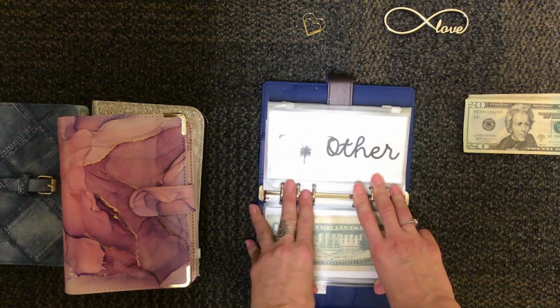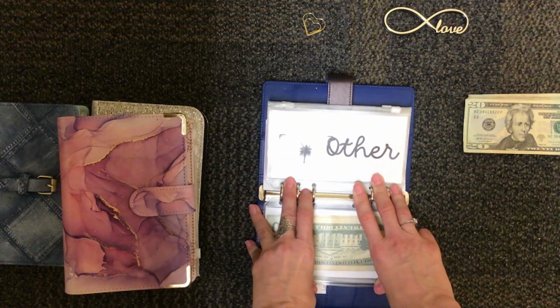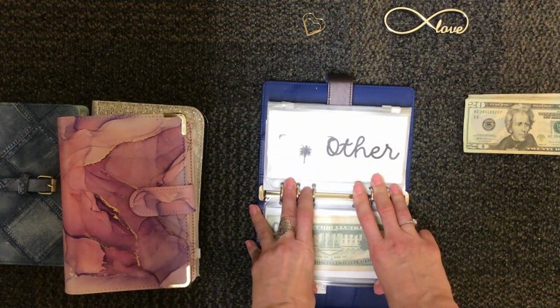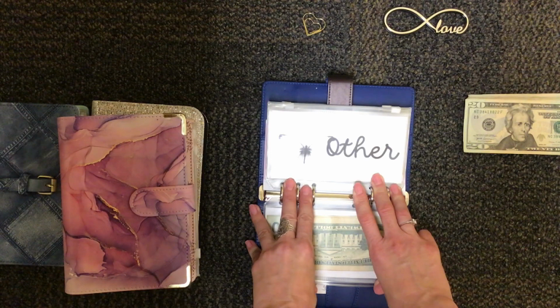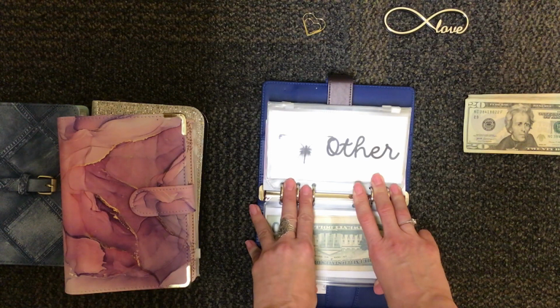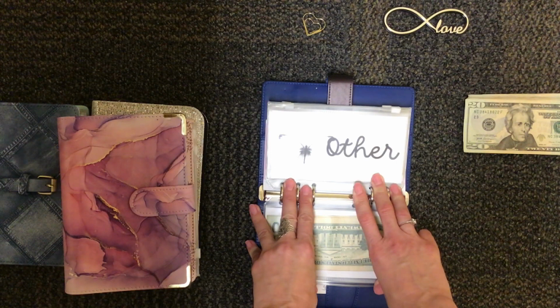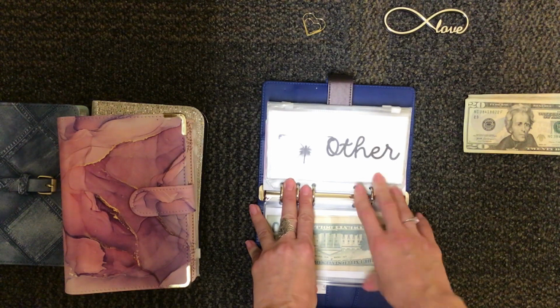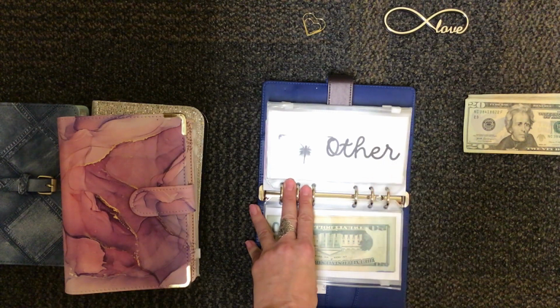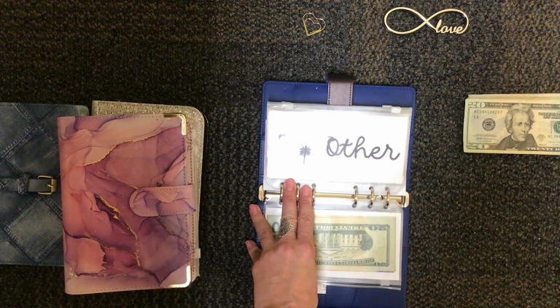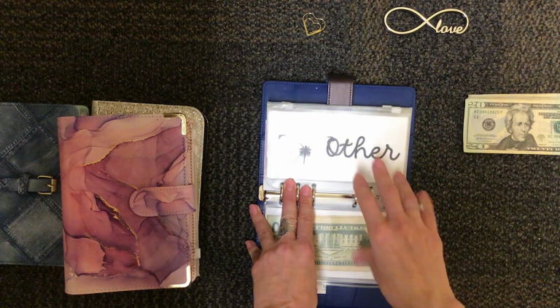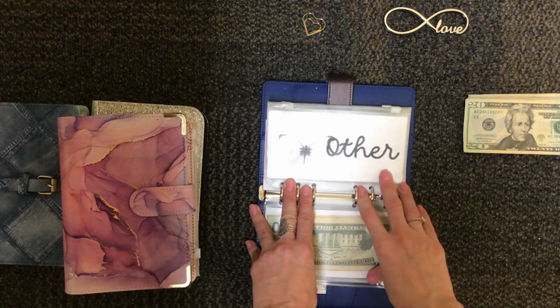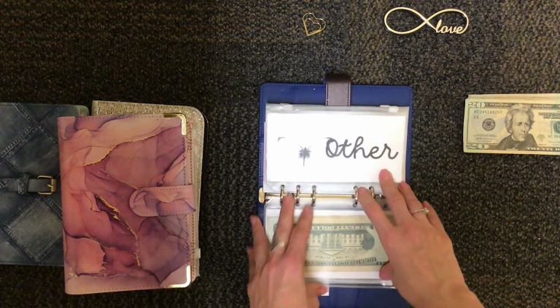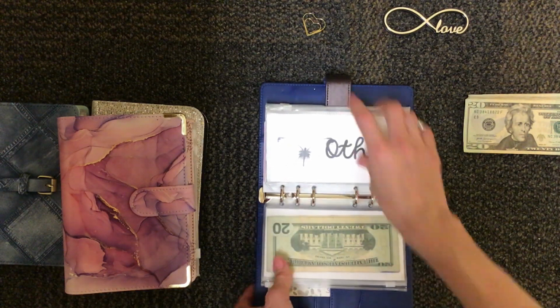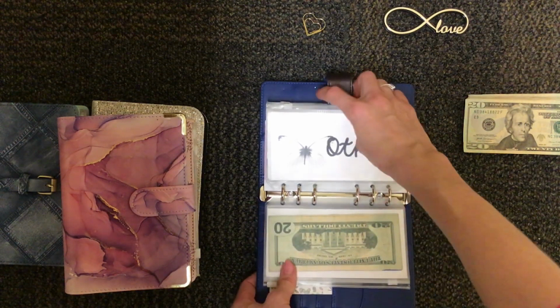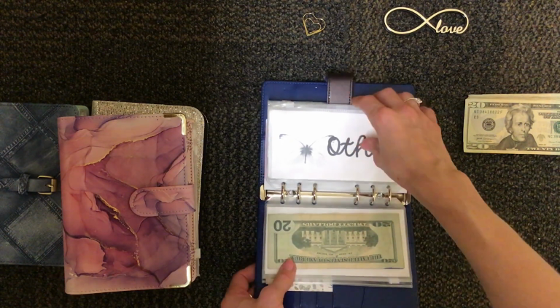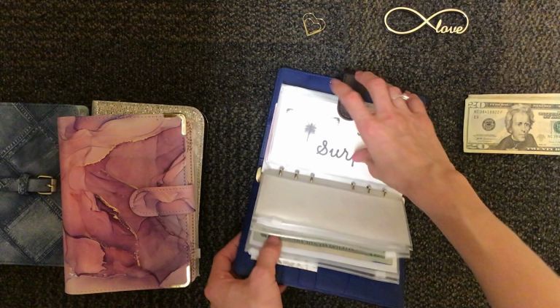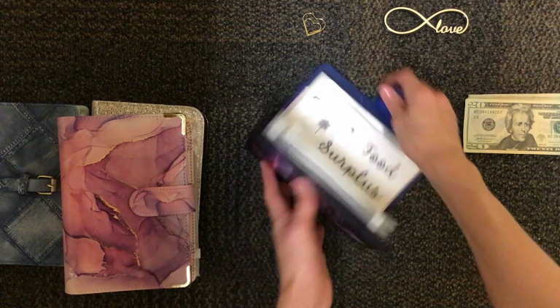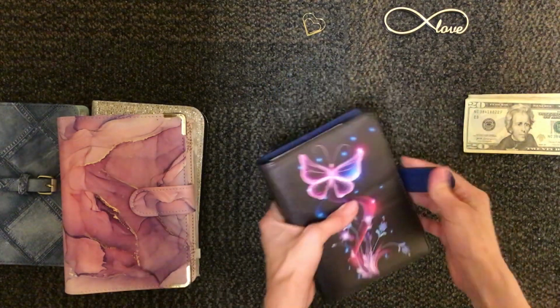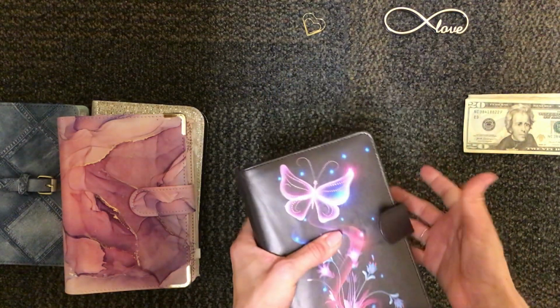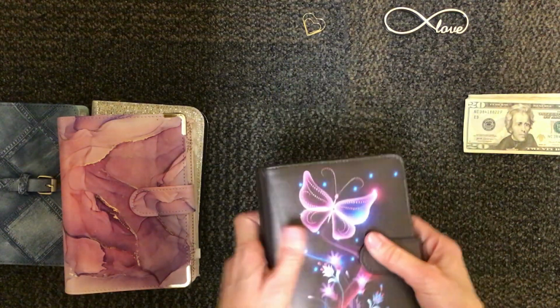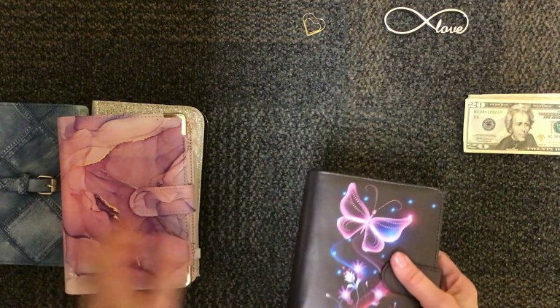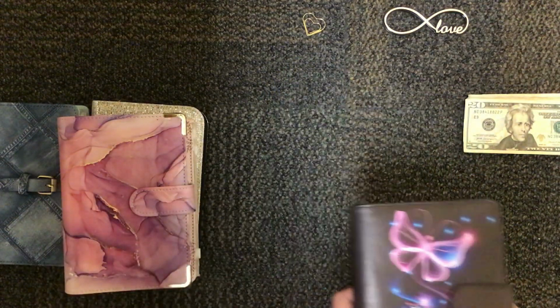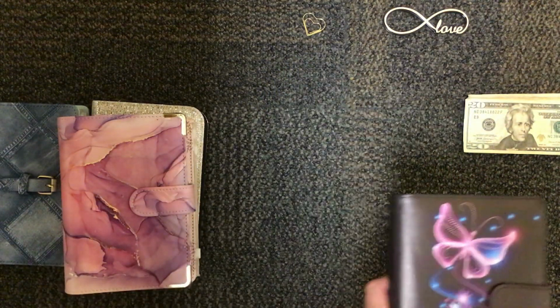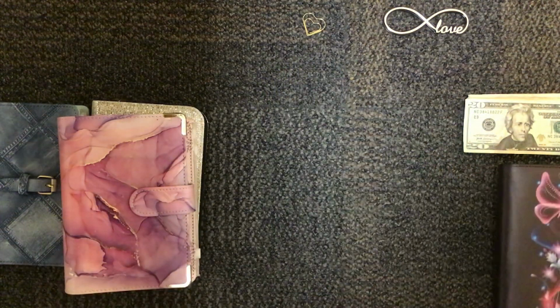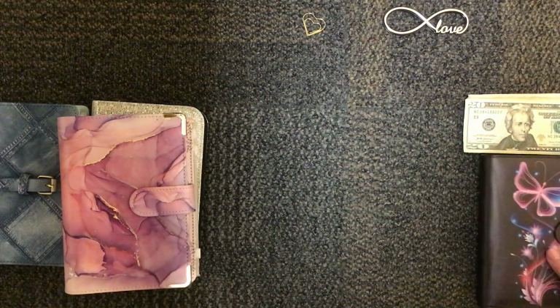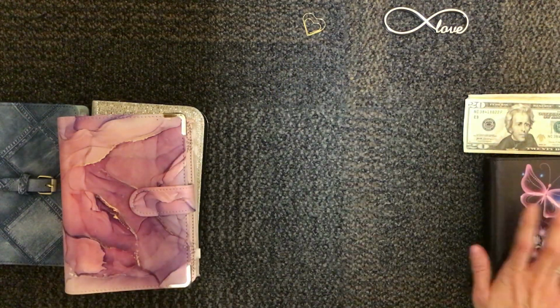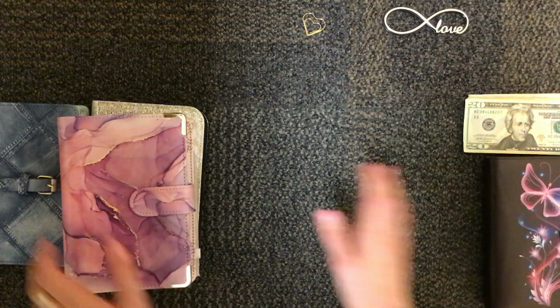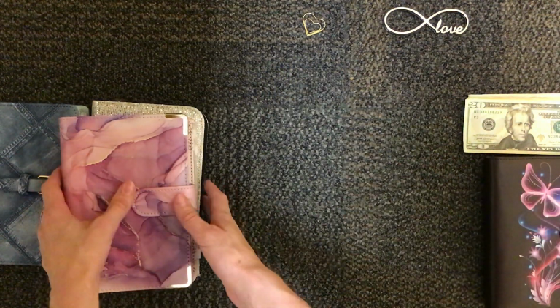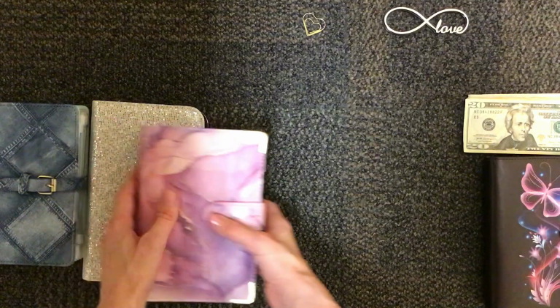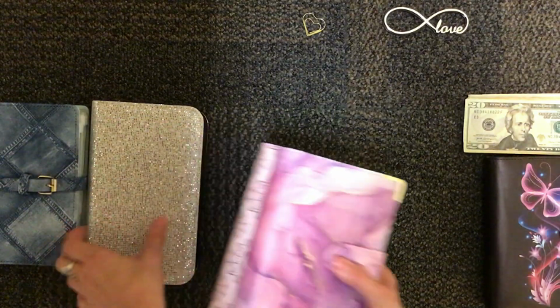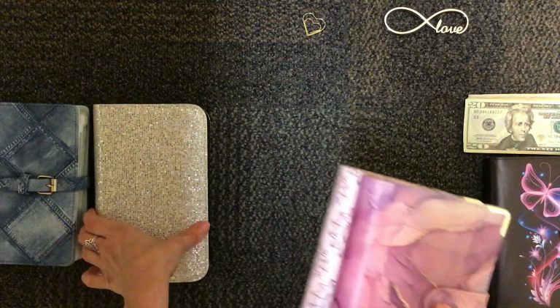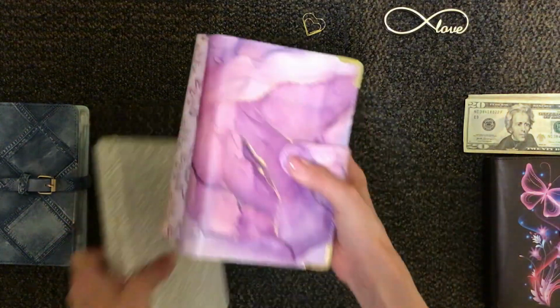It's not a no-spend month. It's just a spend-very-little month. In my other binders, we're going to be stuffing into sinking funds.